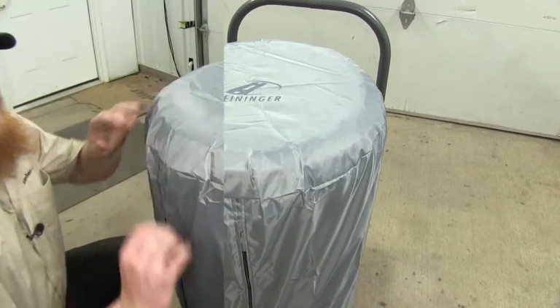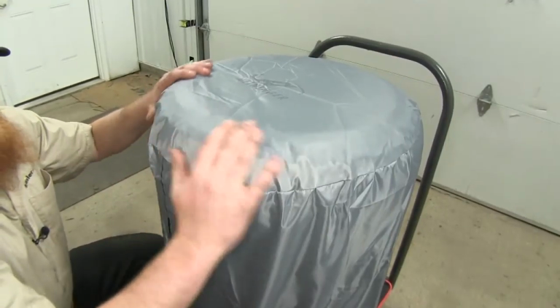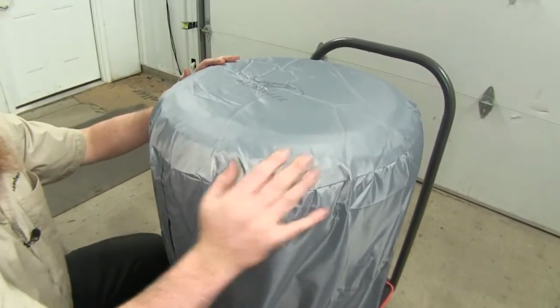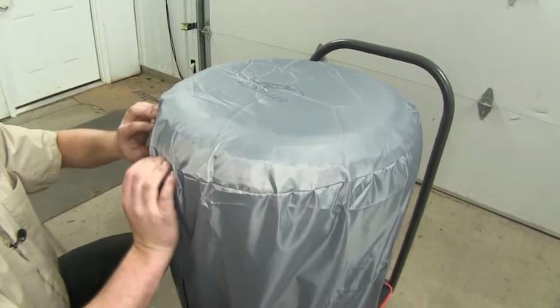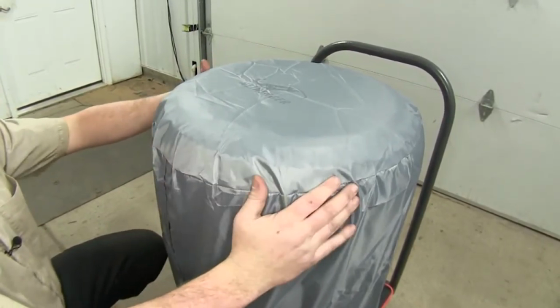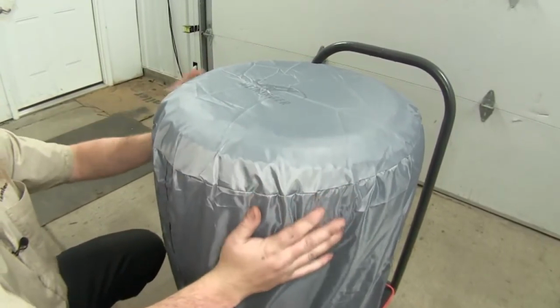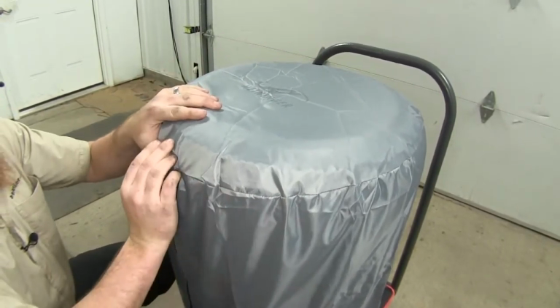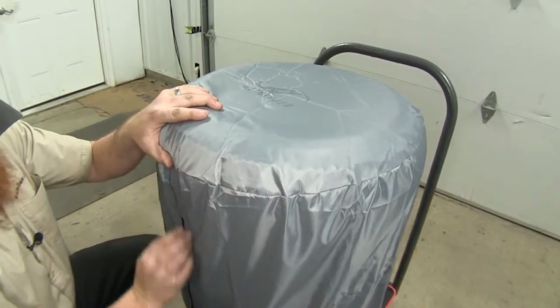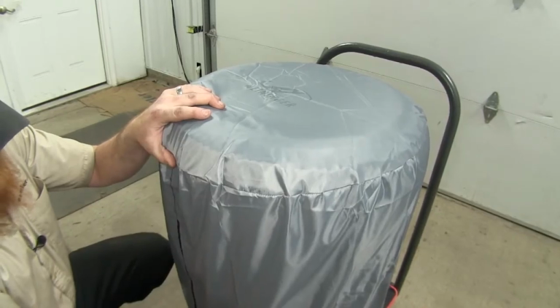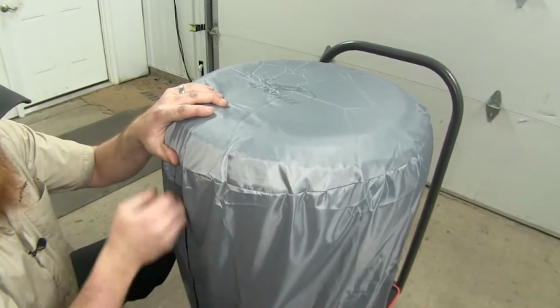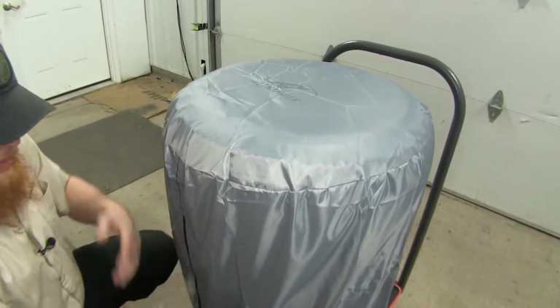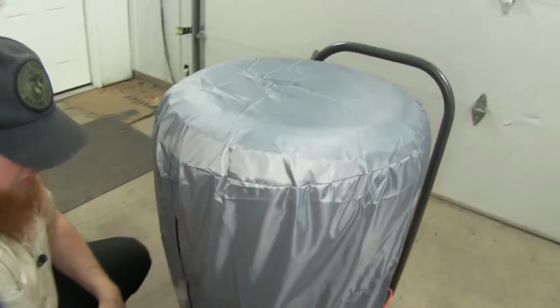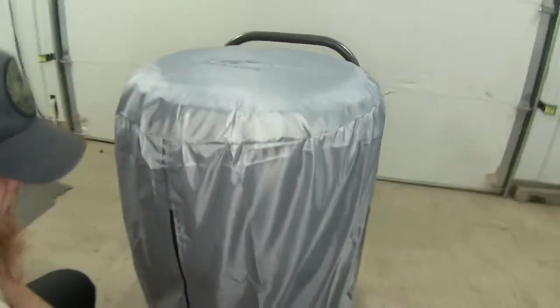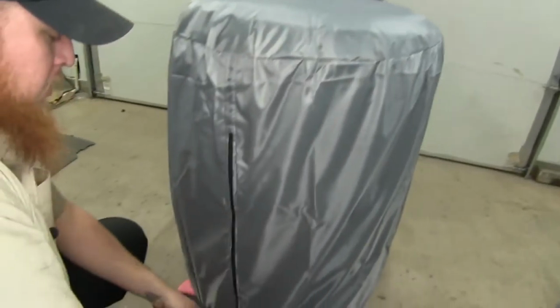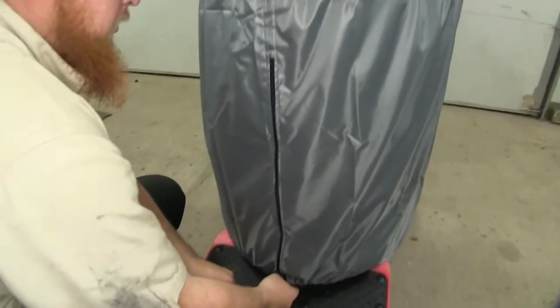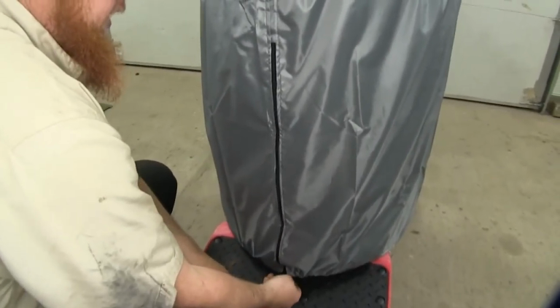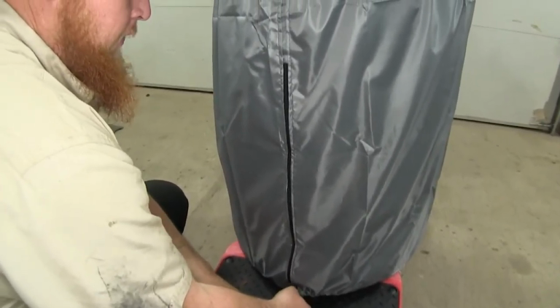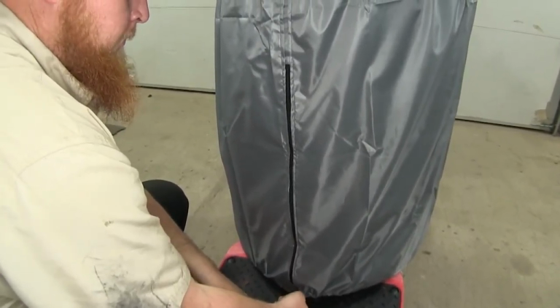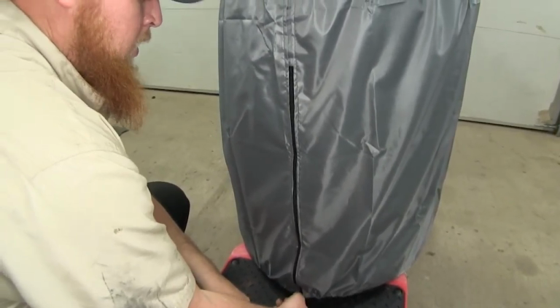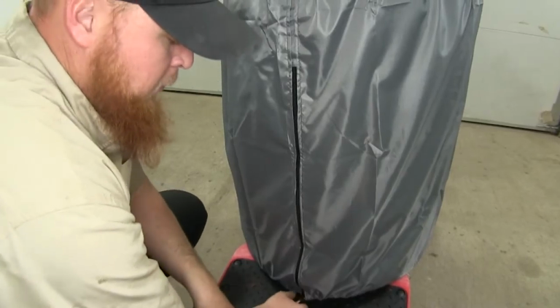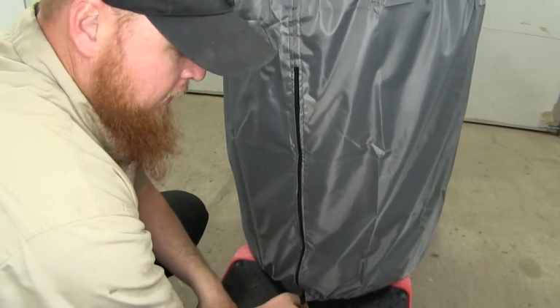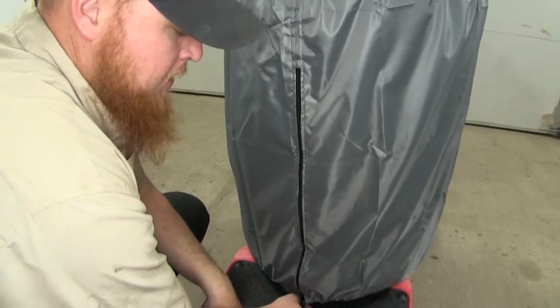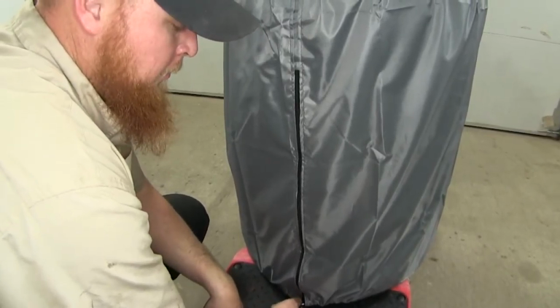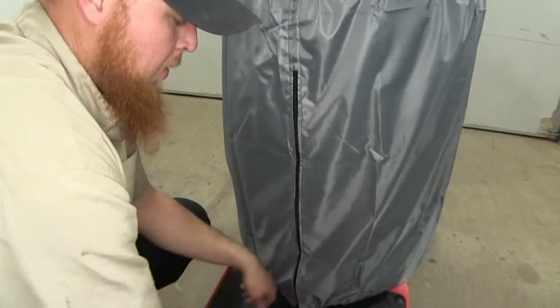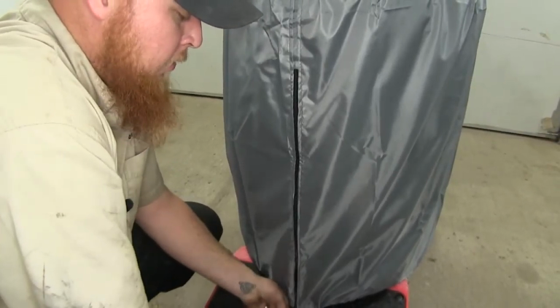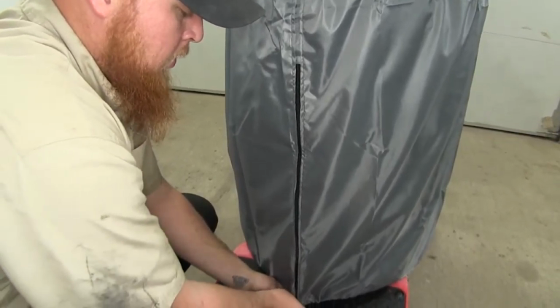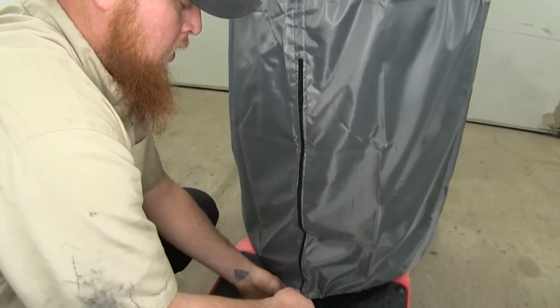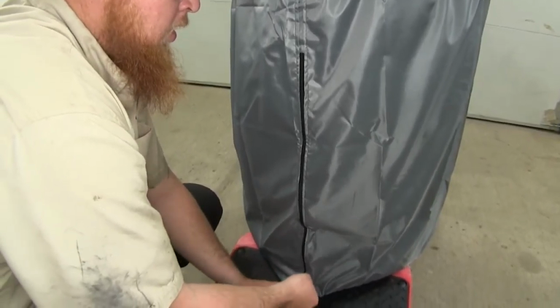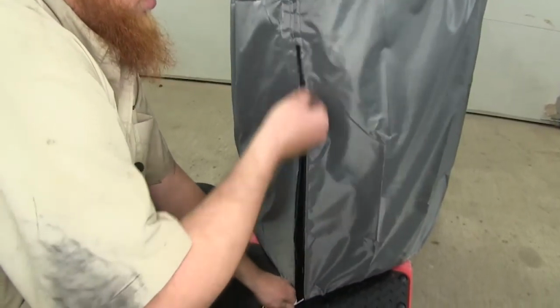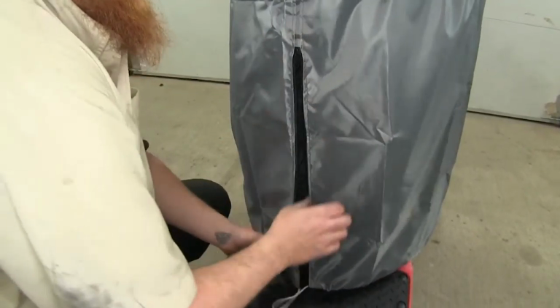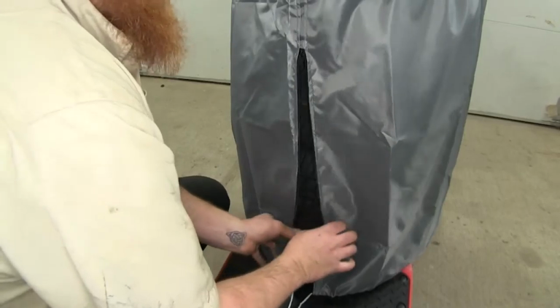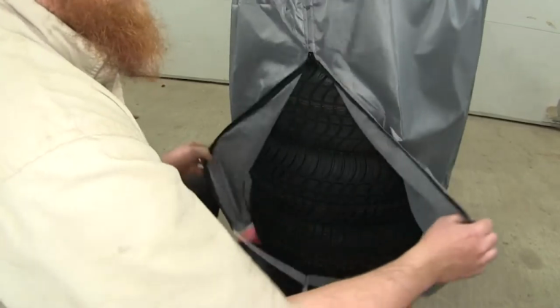The cover is going to offer a heavy duty stitching as well as a heavy duty zipper that you can access those tires with real easily if you need them. Simply press in on the tab at the bottom and pull out, and unzip it to gain access.